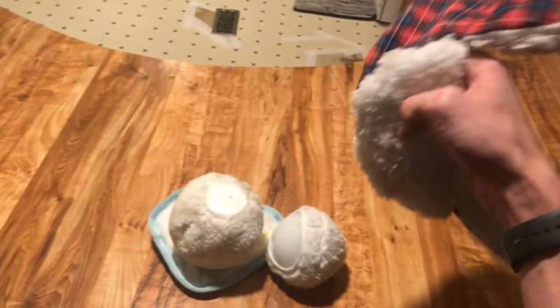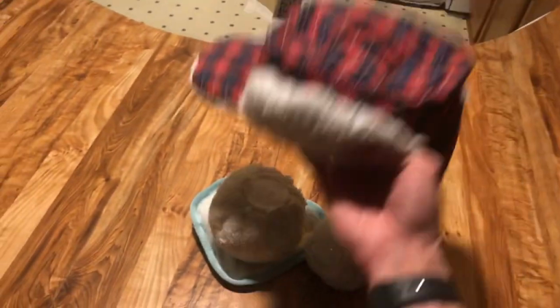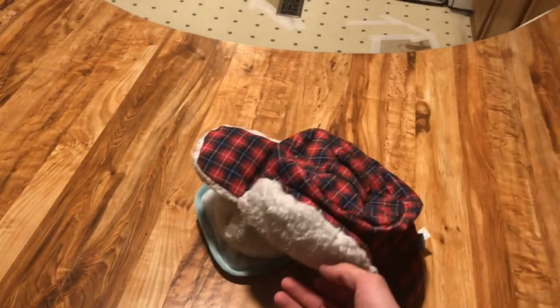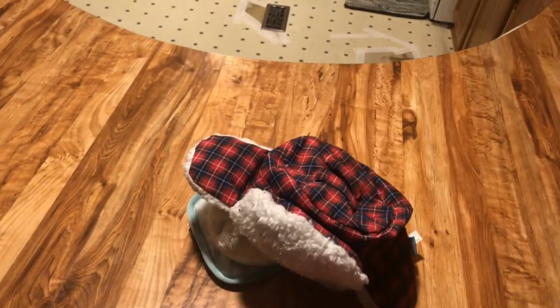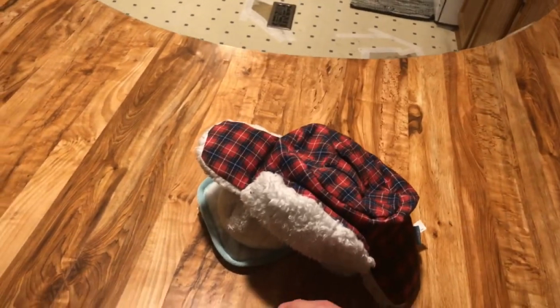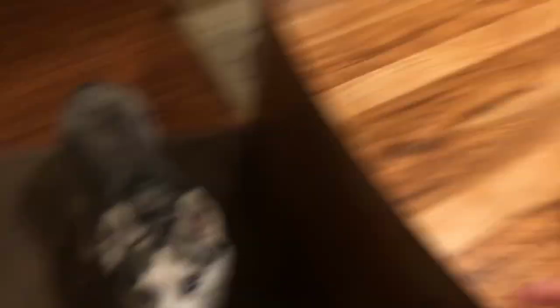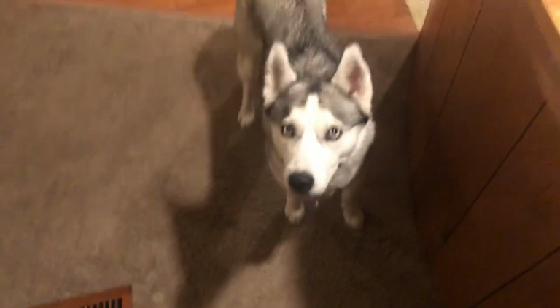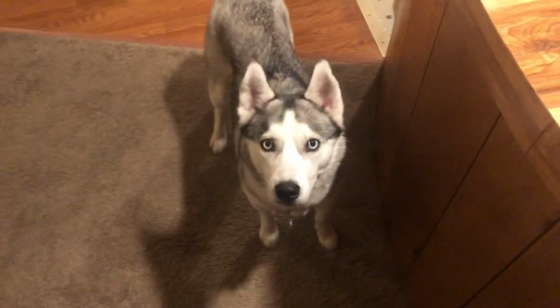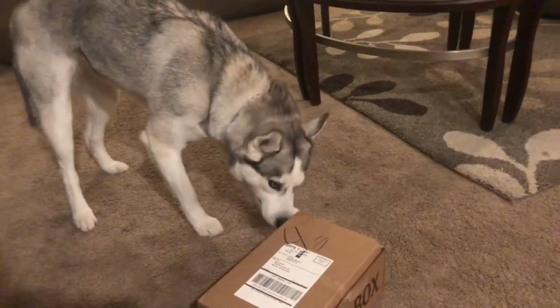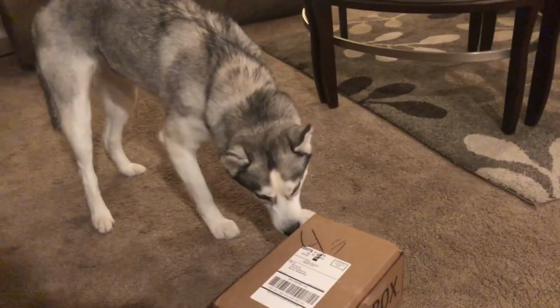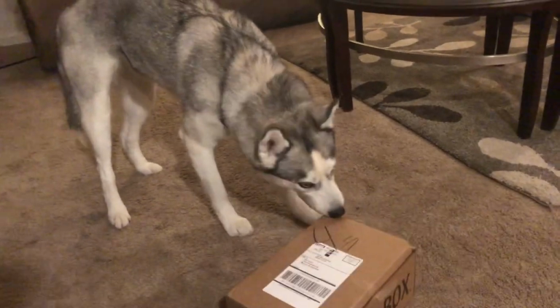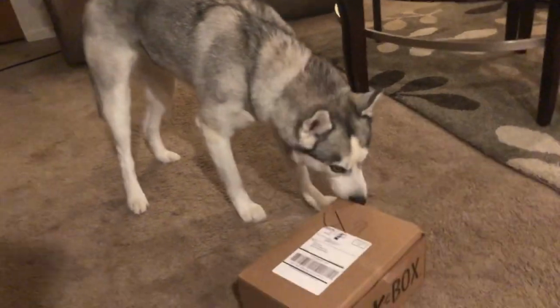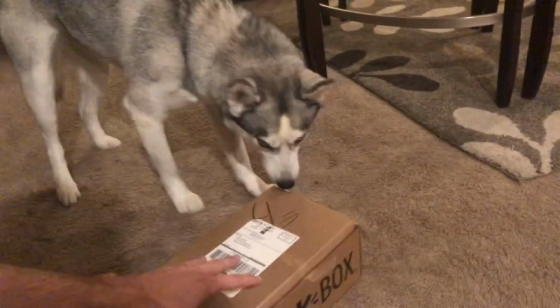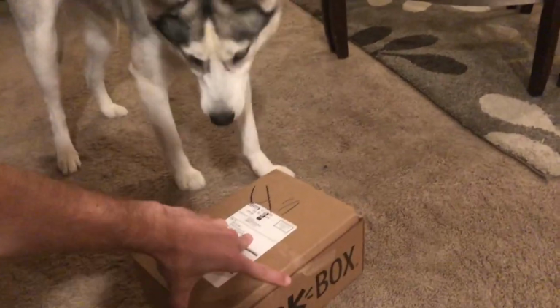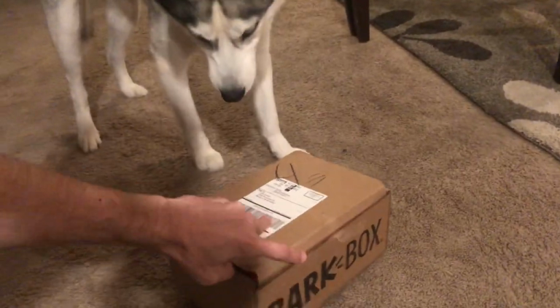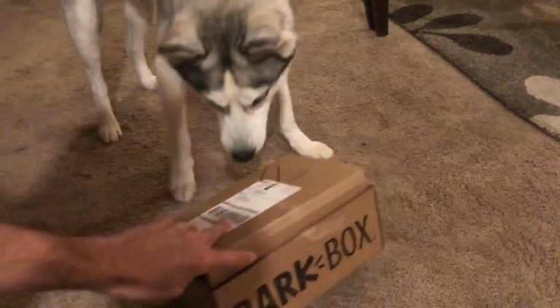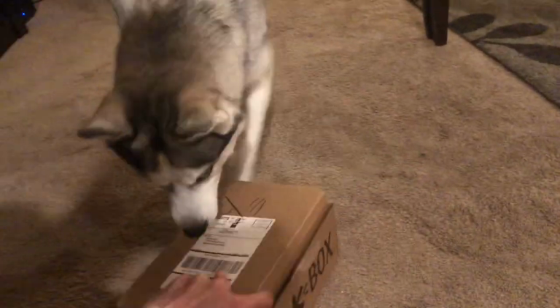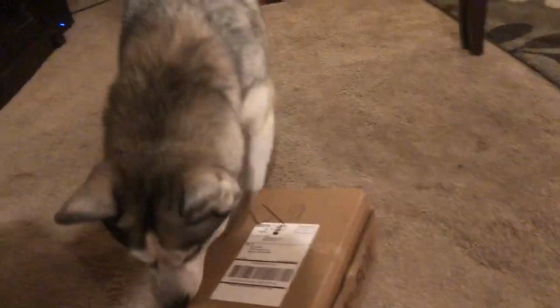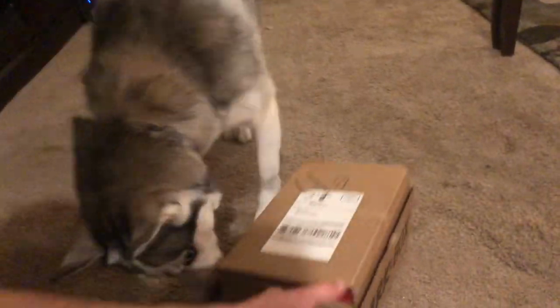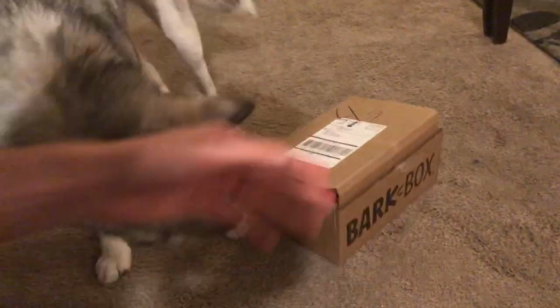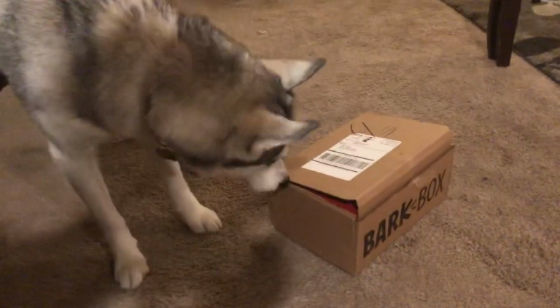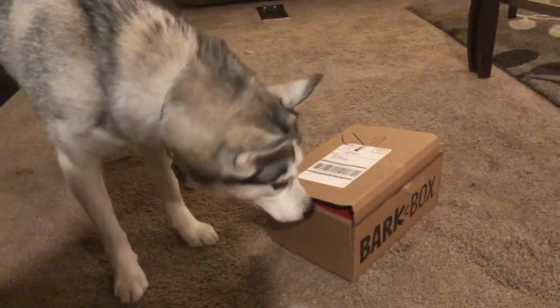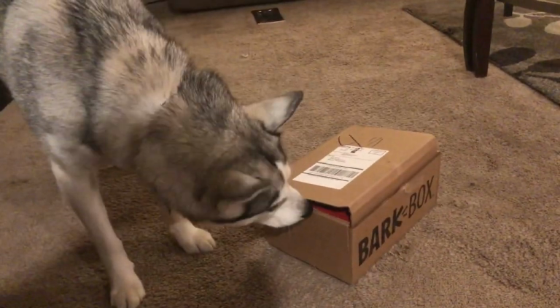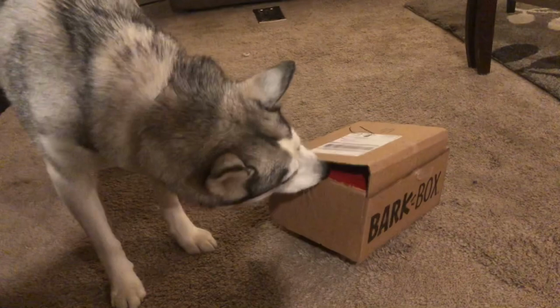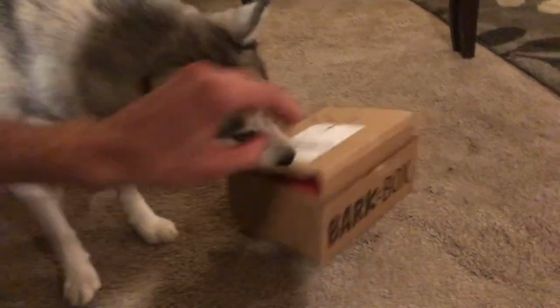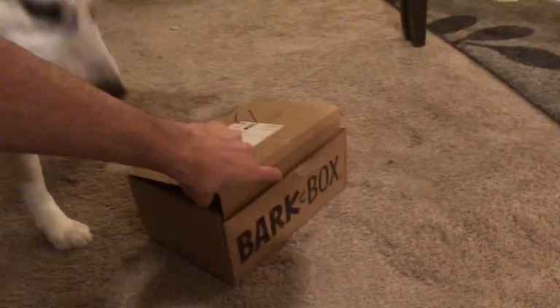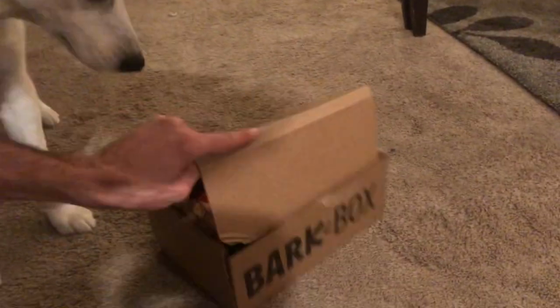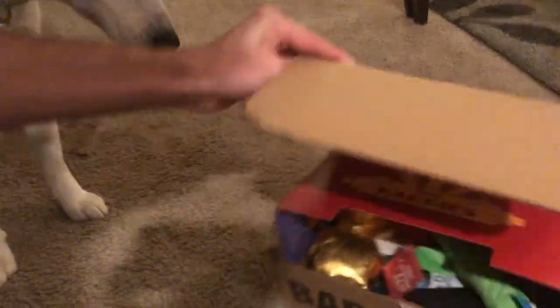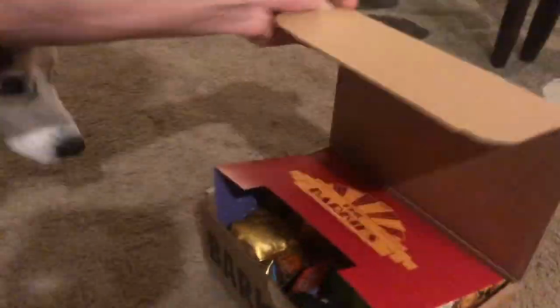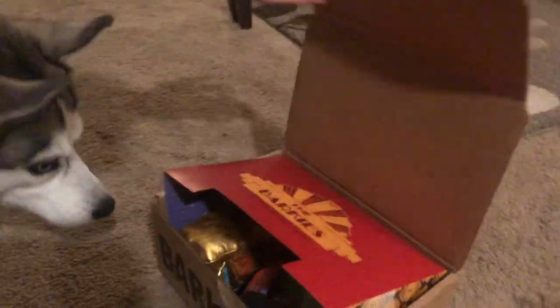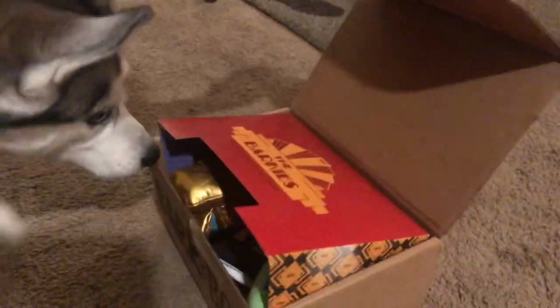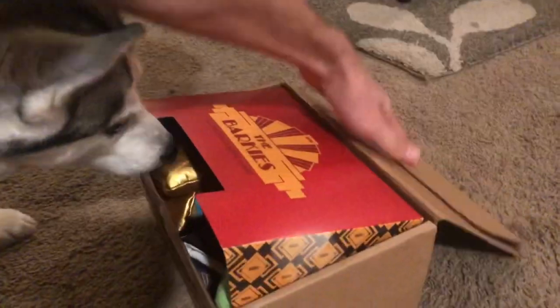Now to dive into the Bark Box. Are you ready? Alright, she is ready to go. She knows exactly what this kind of box is. Oh yeah, she wants that opened up.